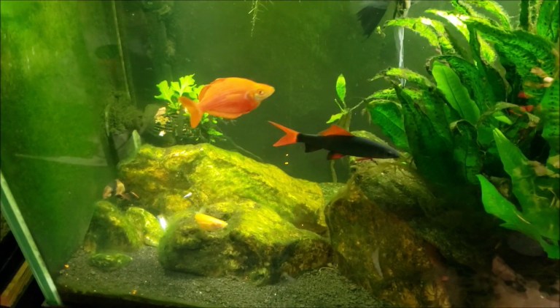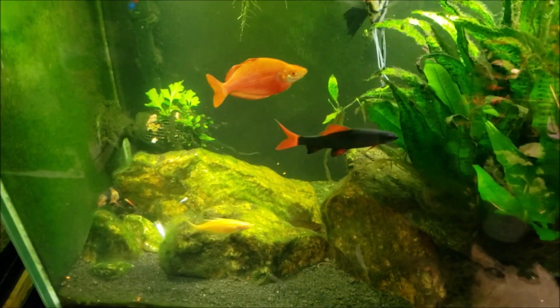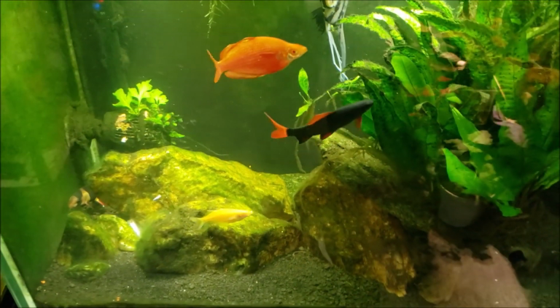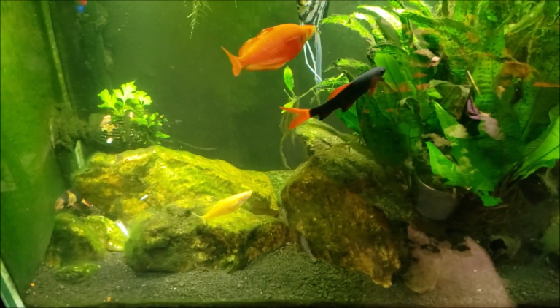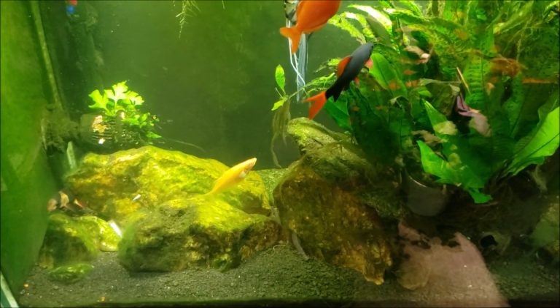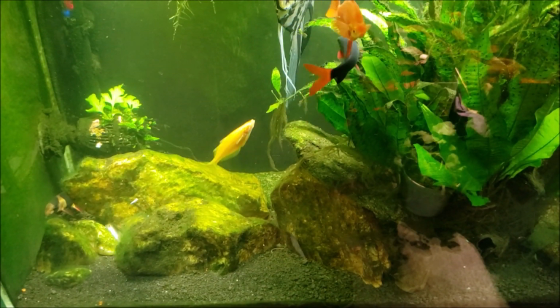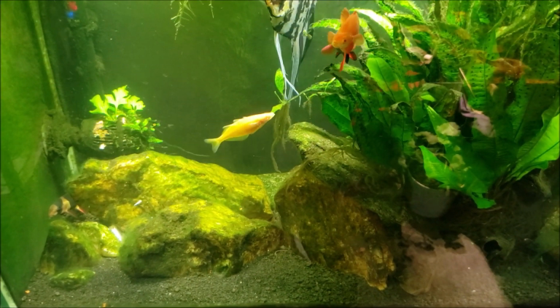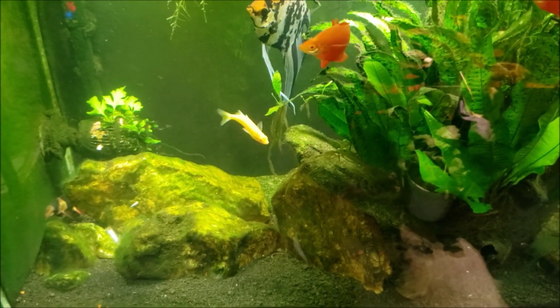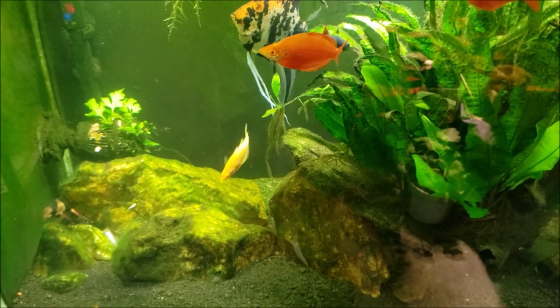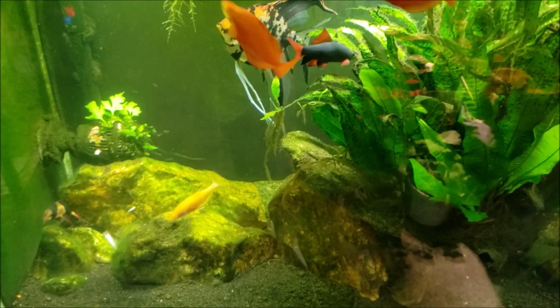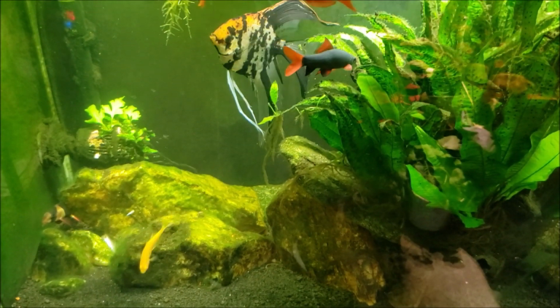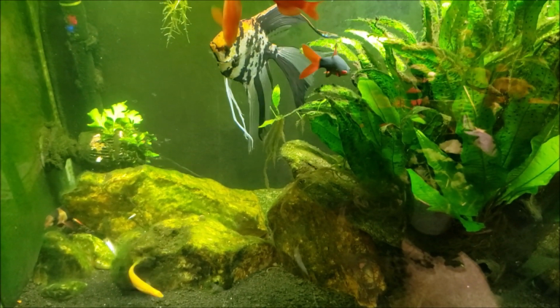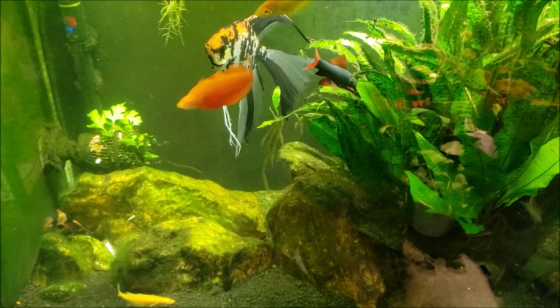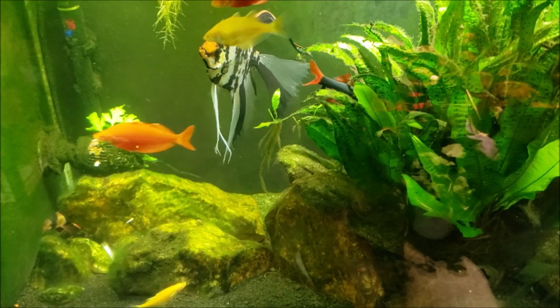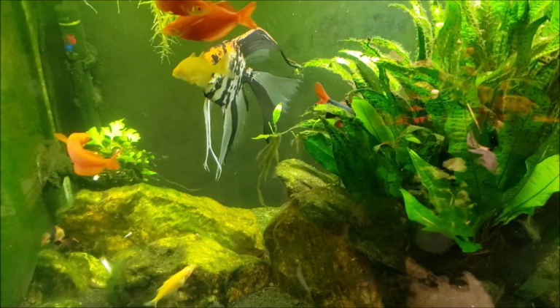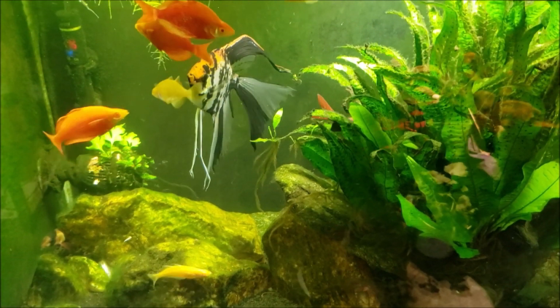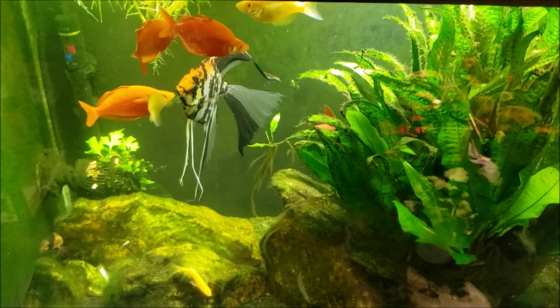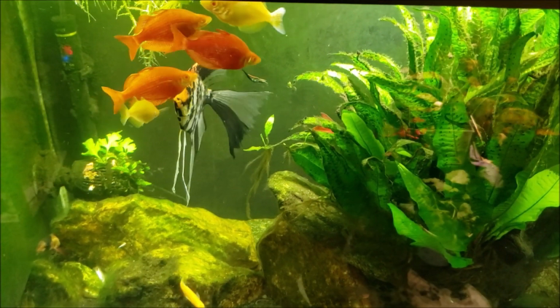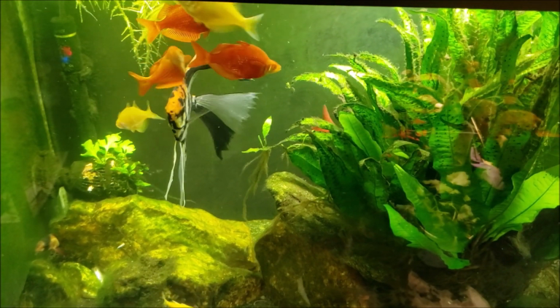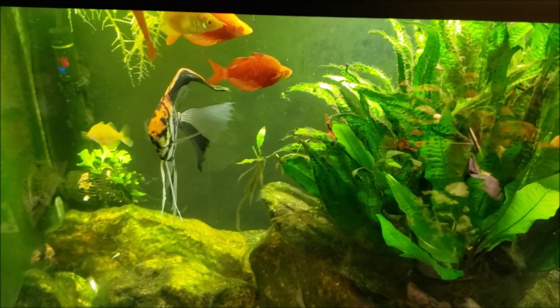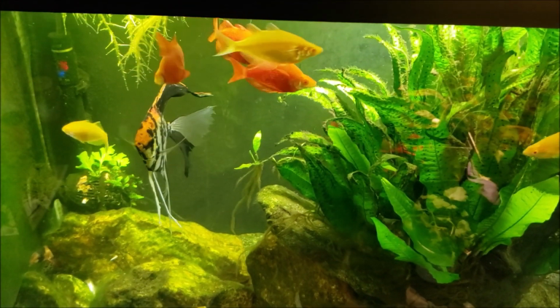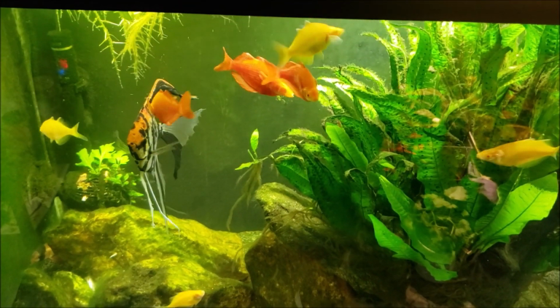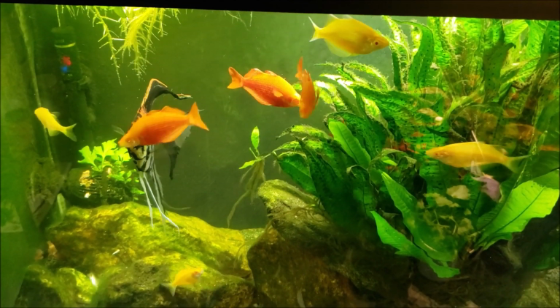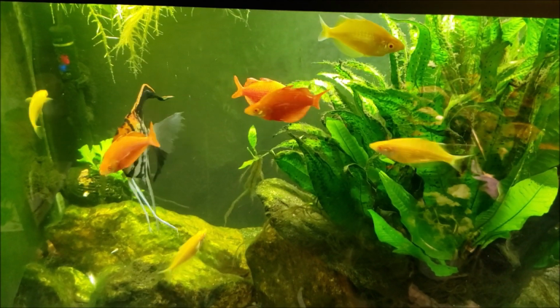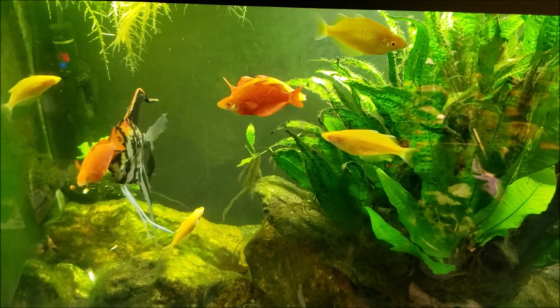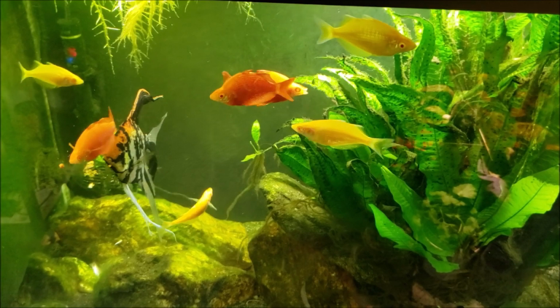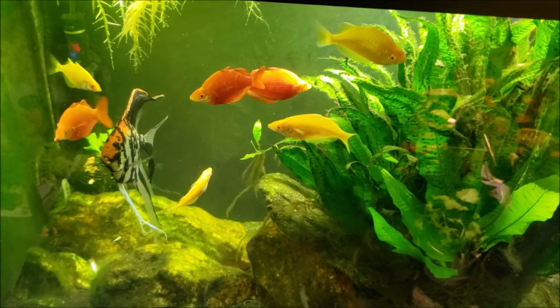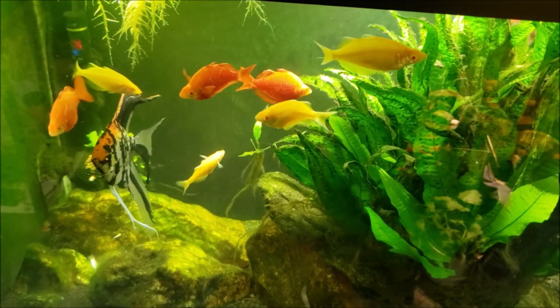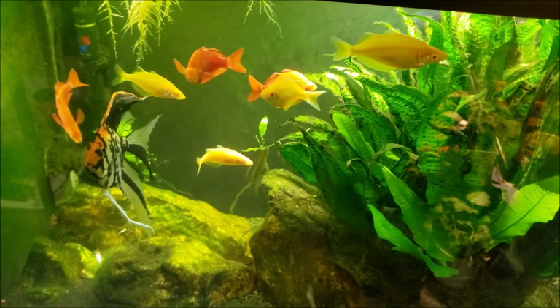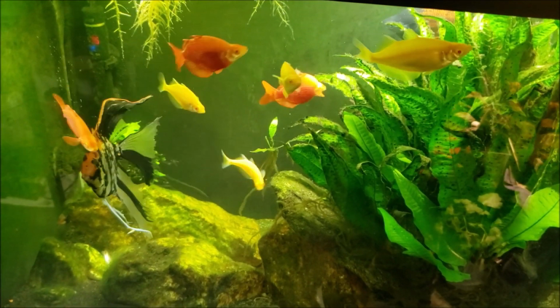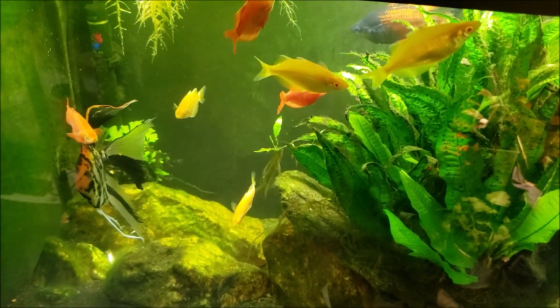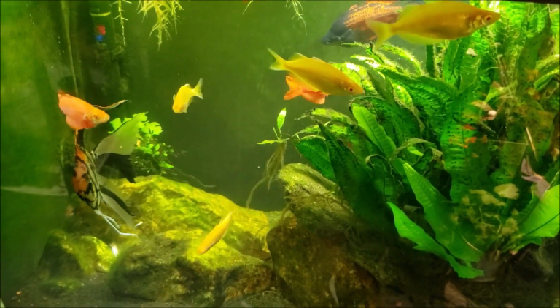Anyway, let me put you on pause here. I'm gonna go ahead and fish that dead fish out and we will positively identify whether it's actually the fish I'm talking about. I haven't seen it yet this morning and all the other ones seem to be present, so I'm assuming that's what it is. Hang on a second.